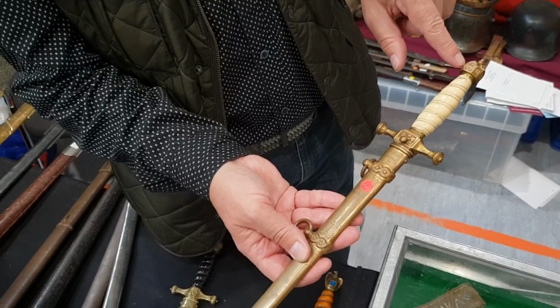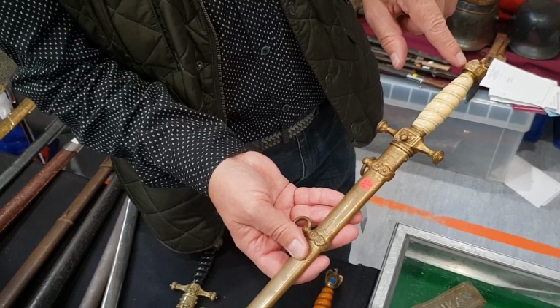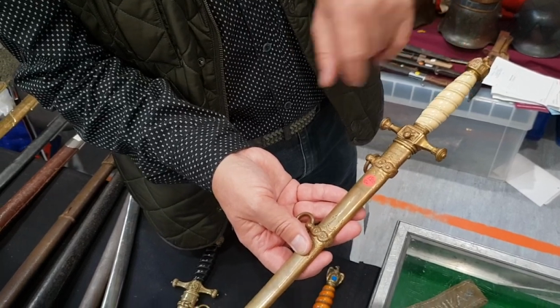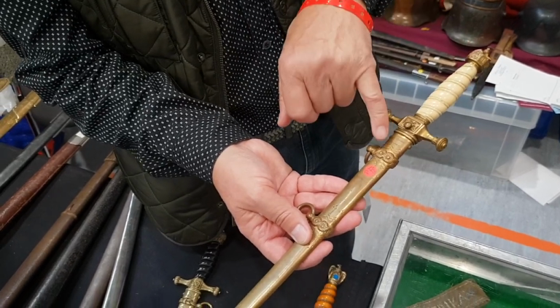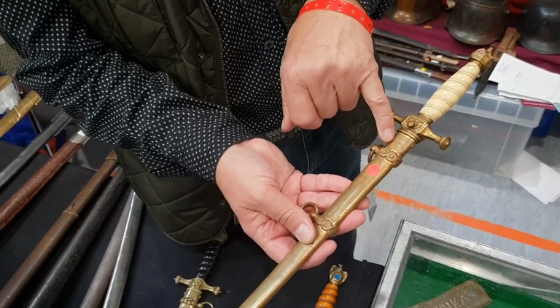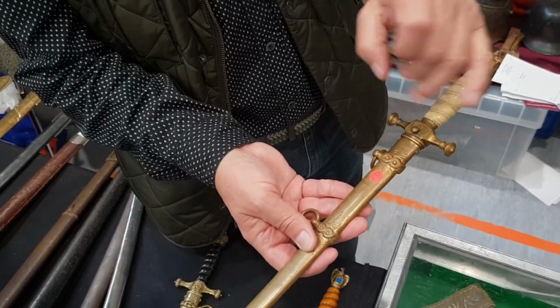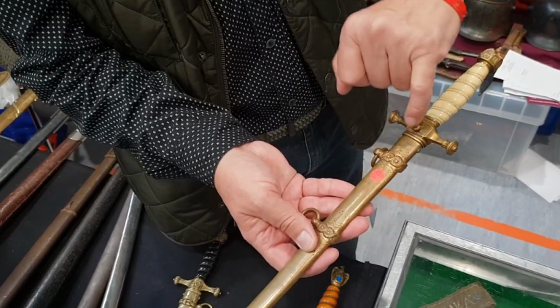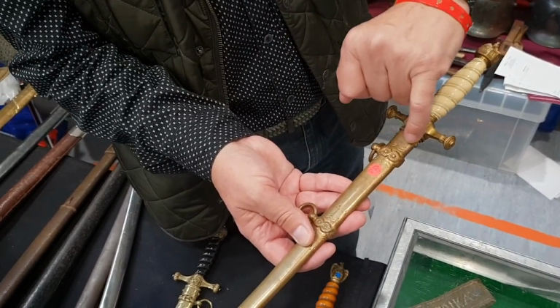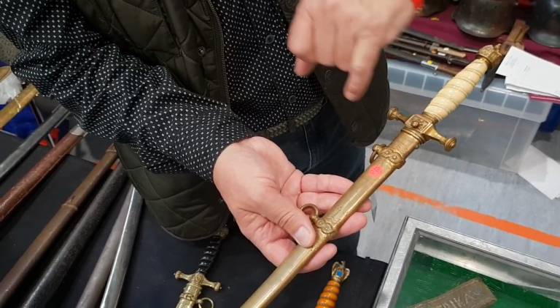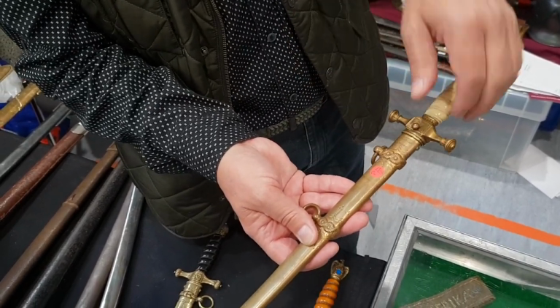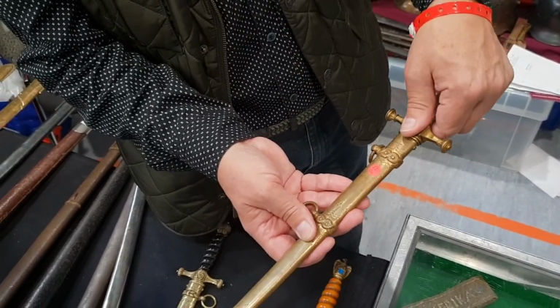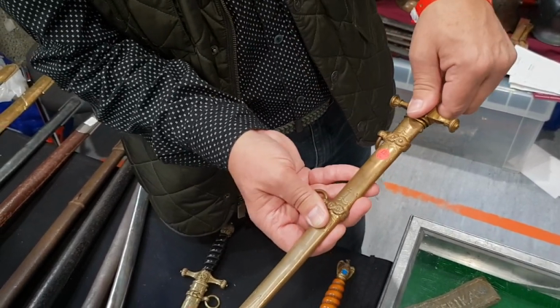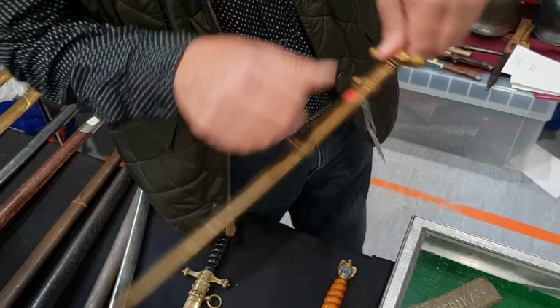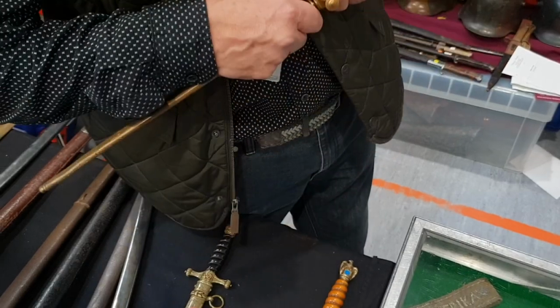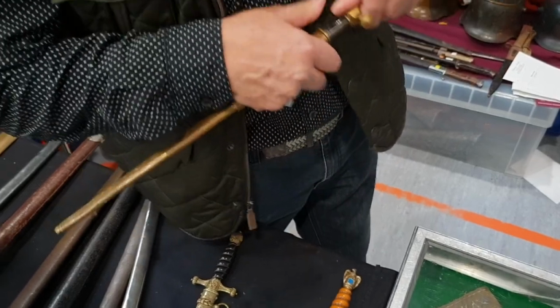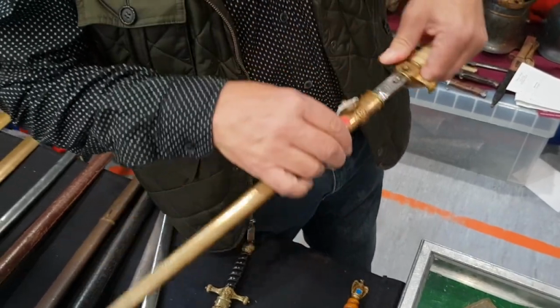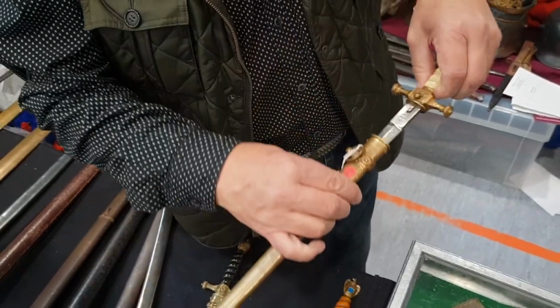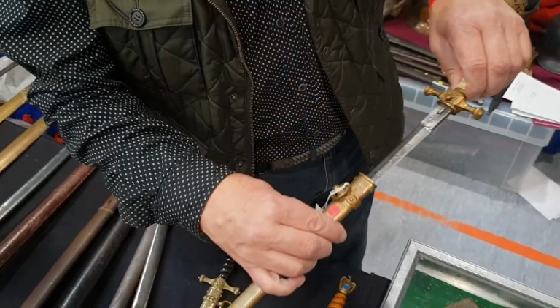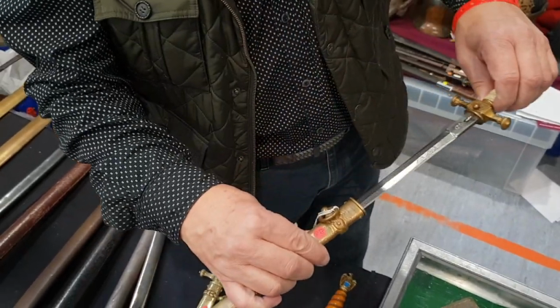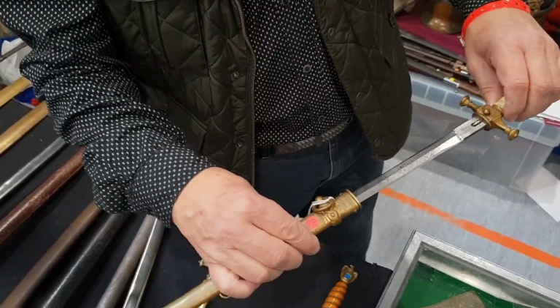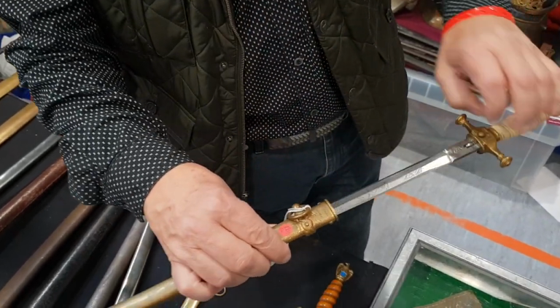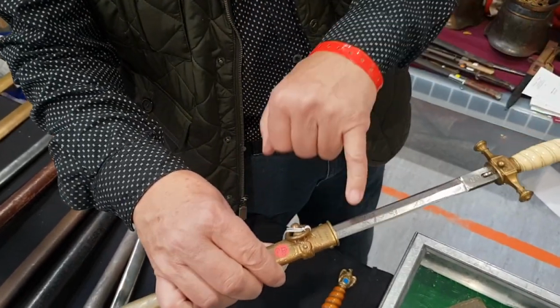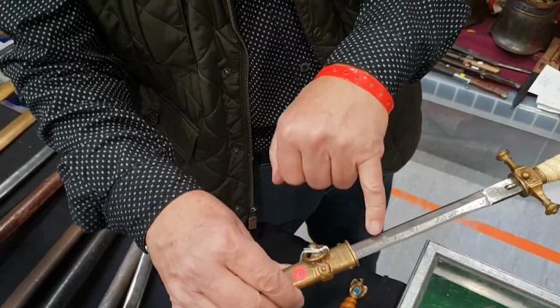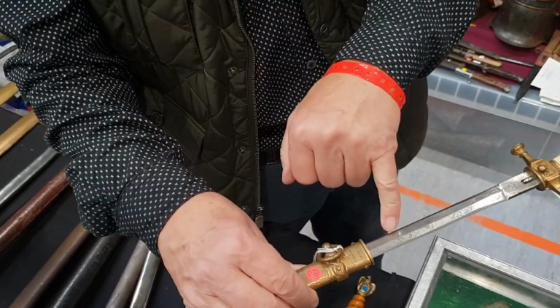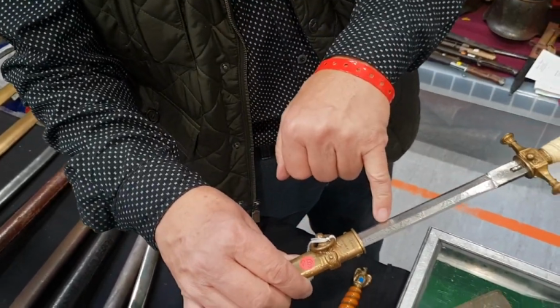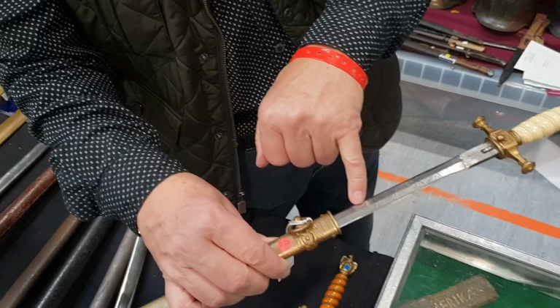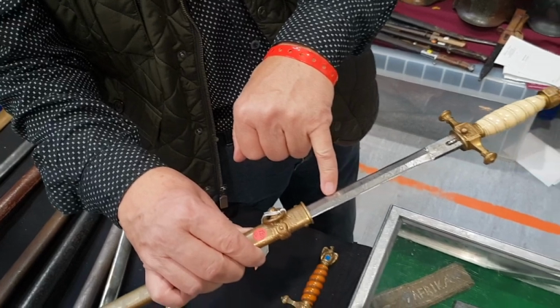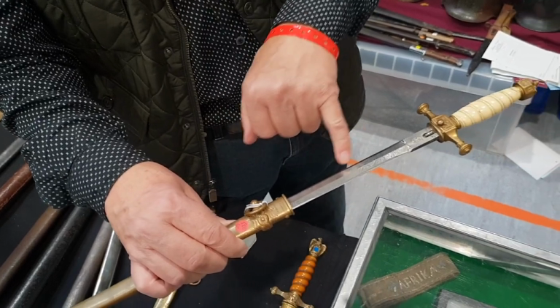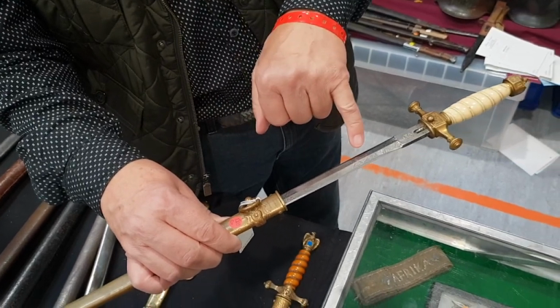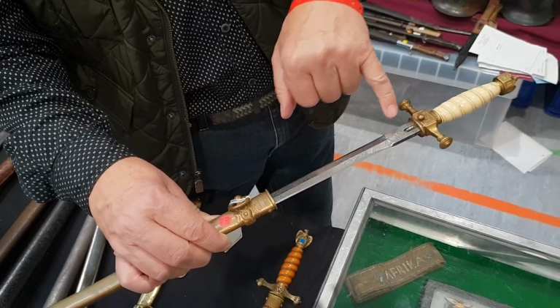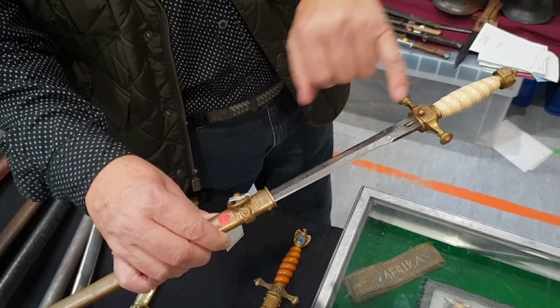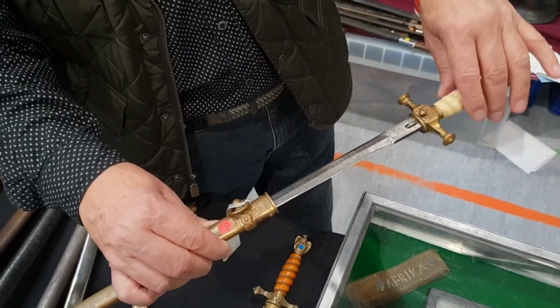Crown top, nicely personalized with the owner's name, and a brave blade with anchors and crown. Very nice.